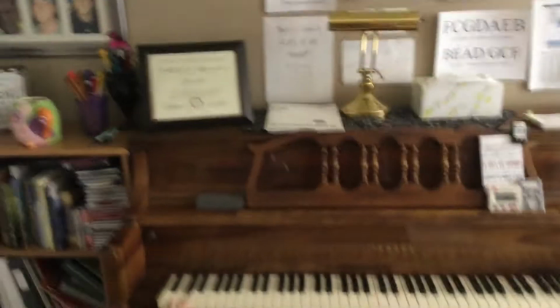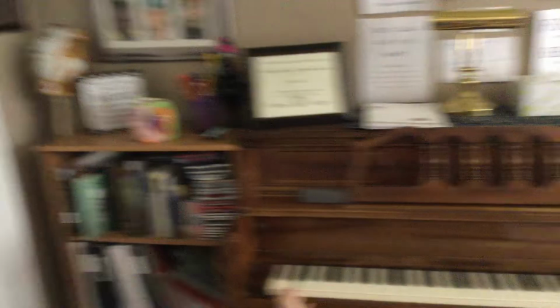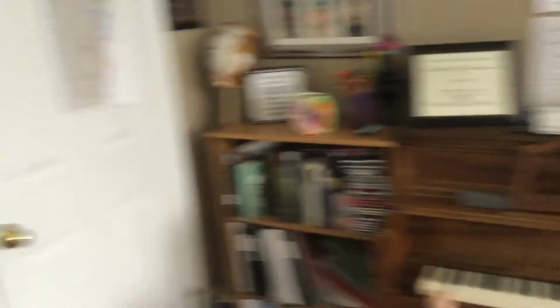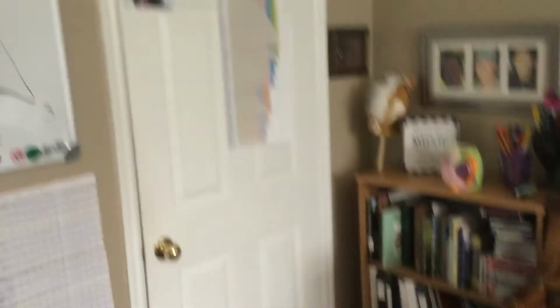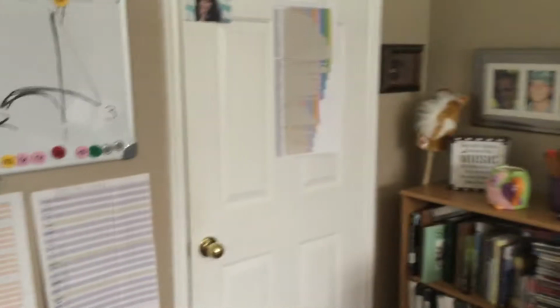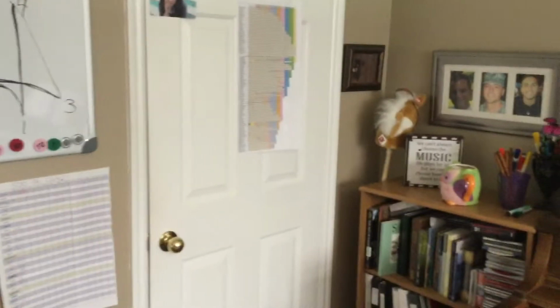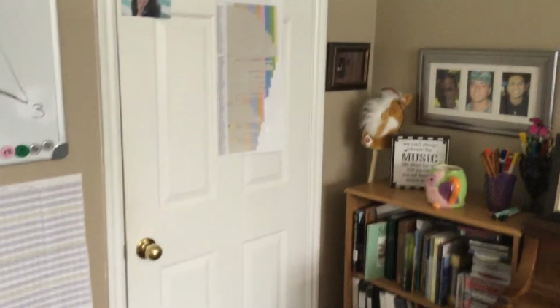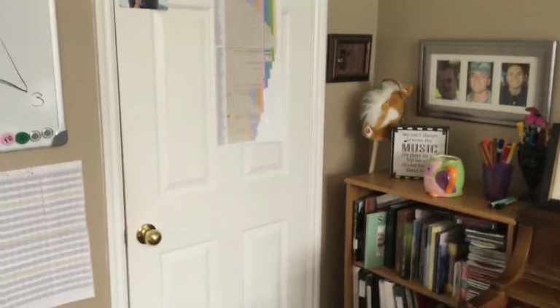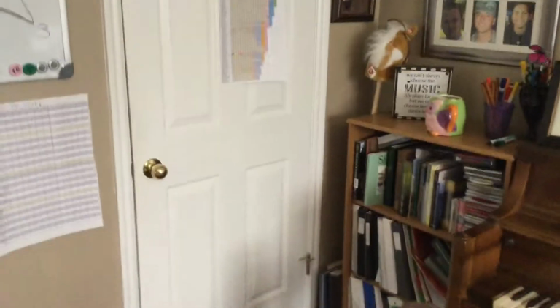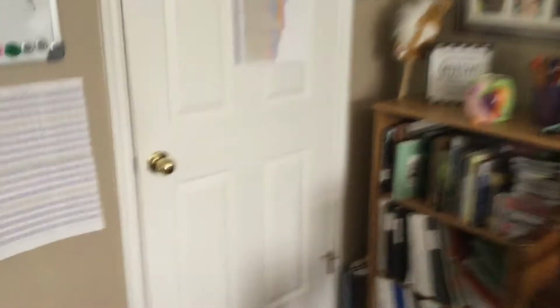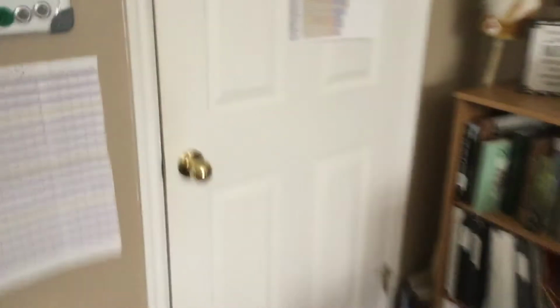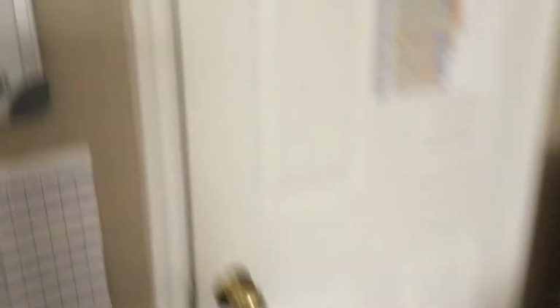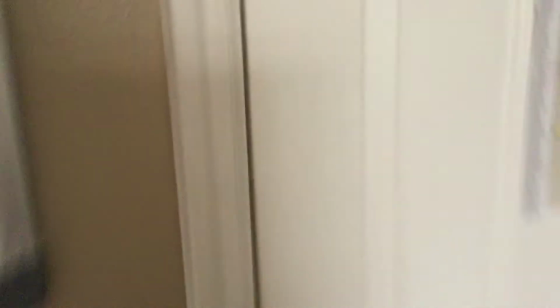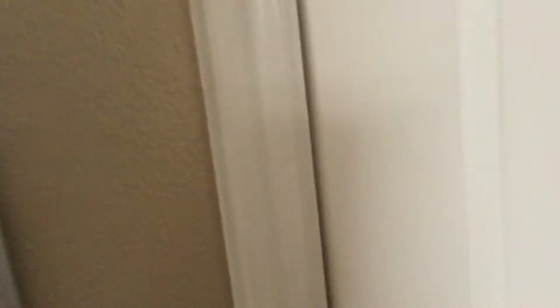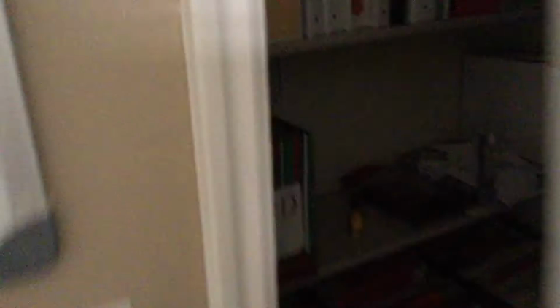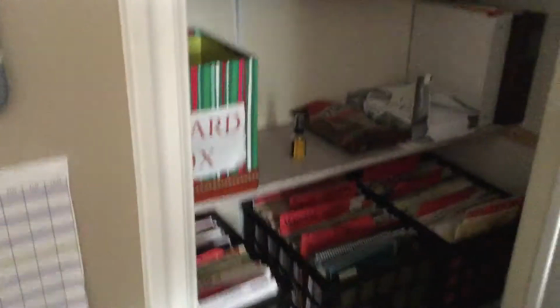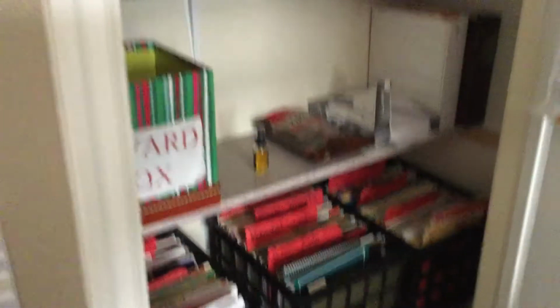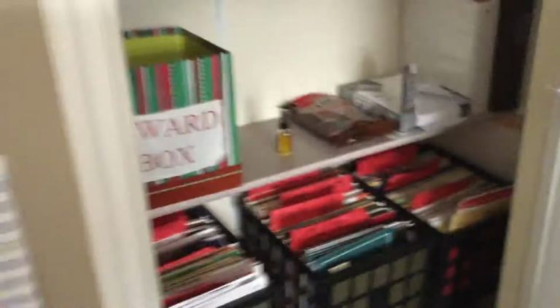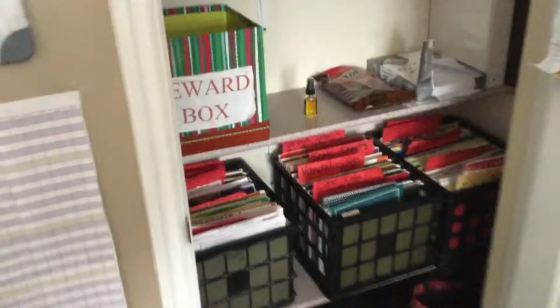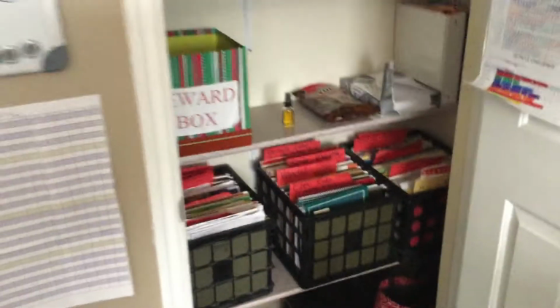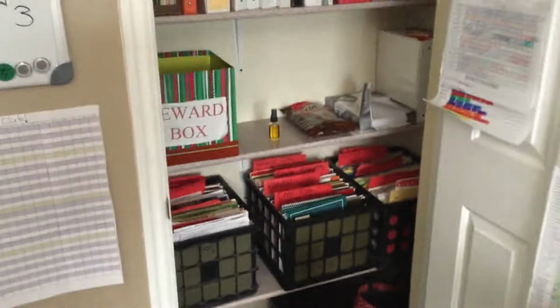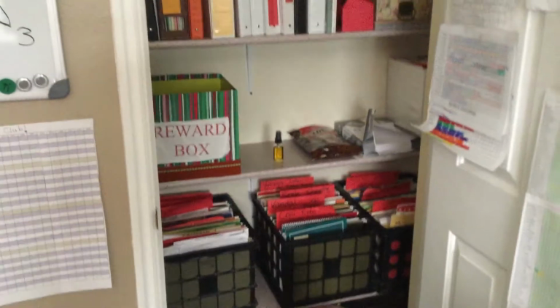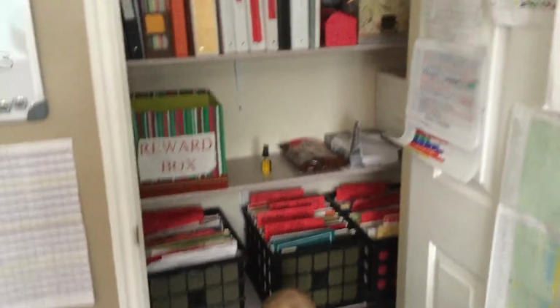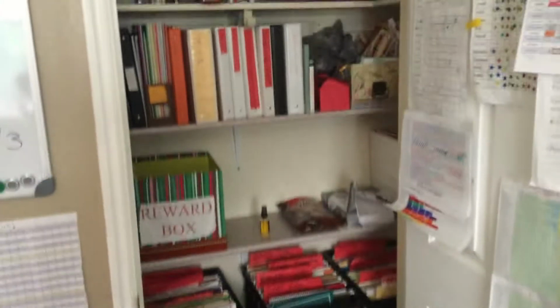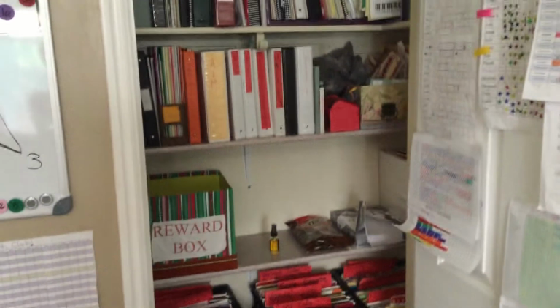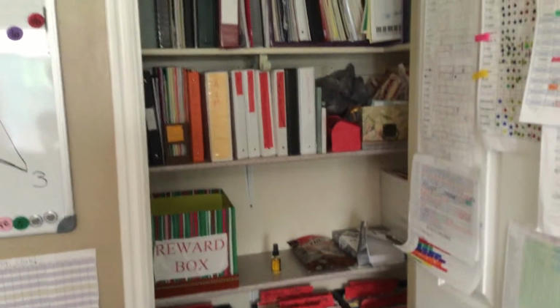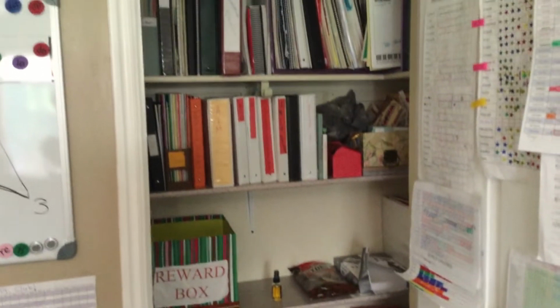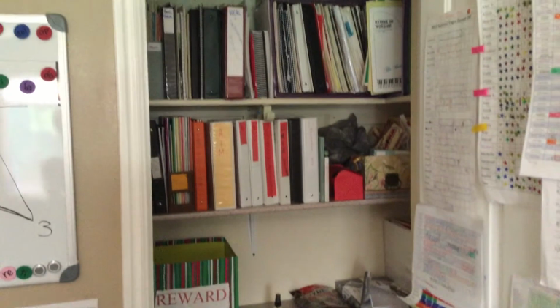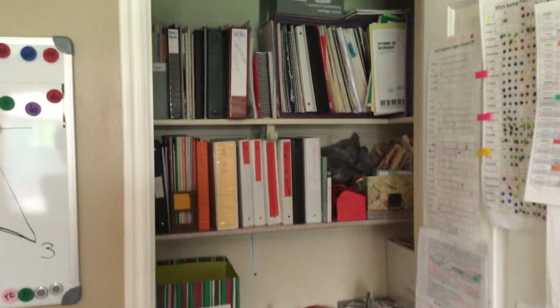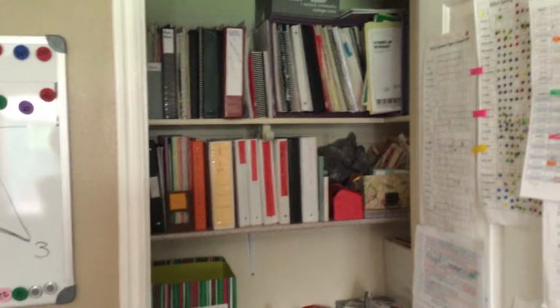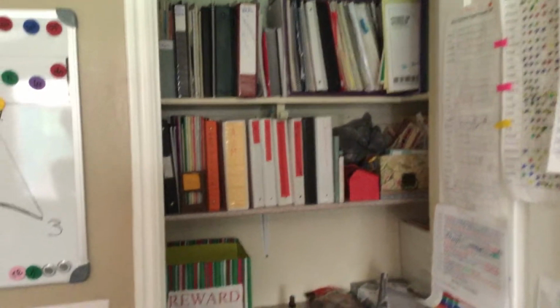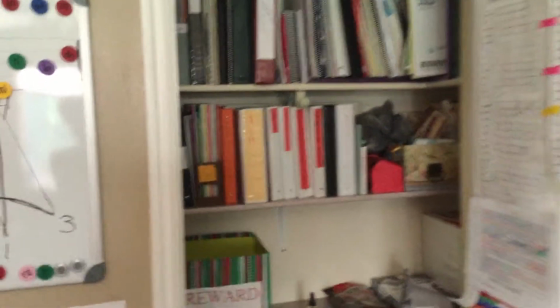Over here I have my piano room closet. I like having access to all my music, but I can close the door and it's hidden away.